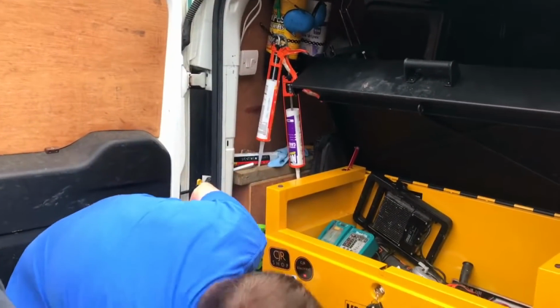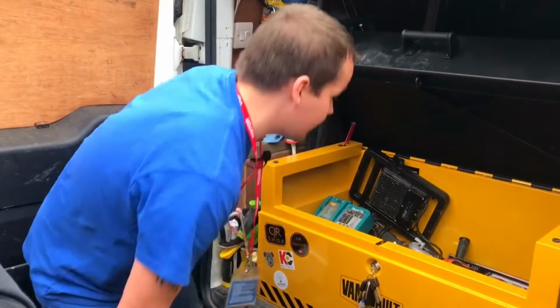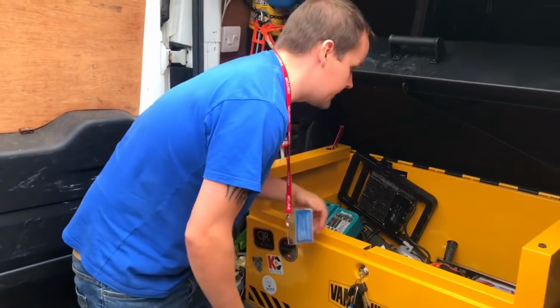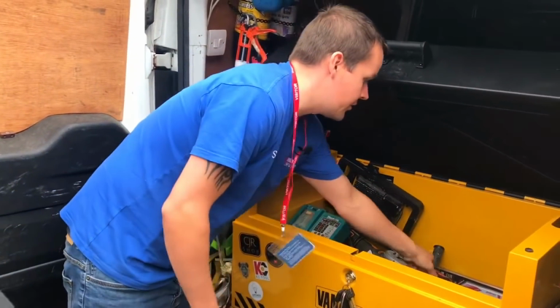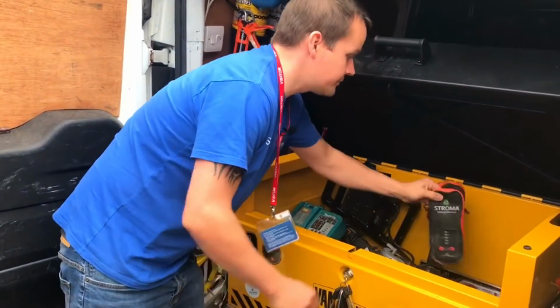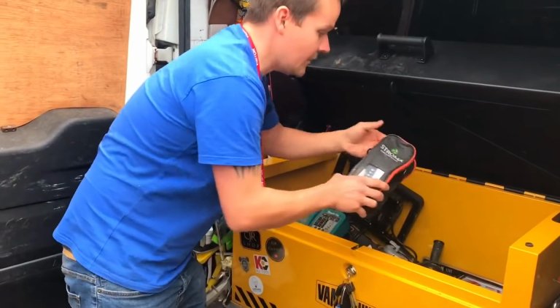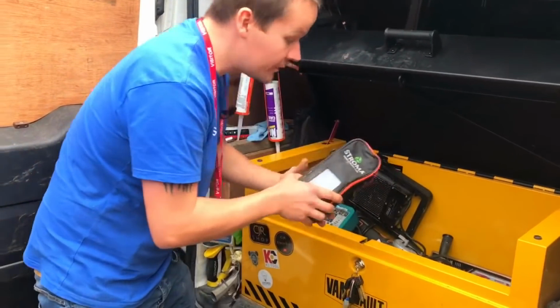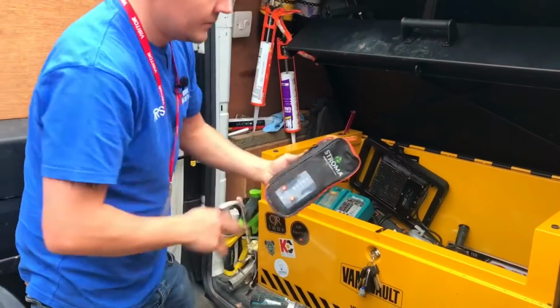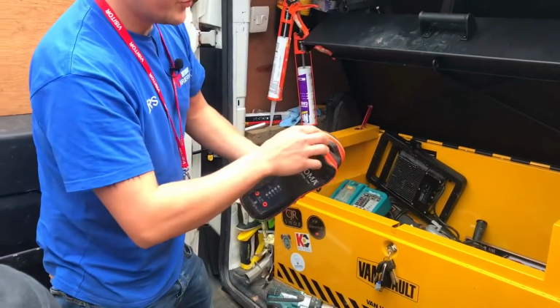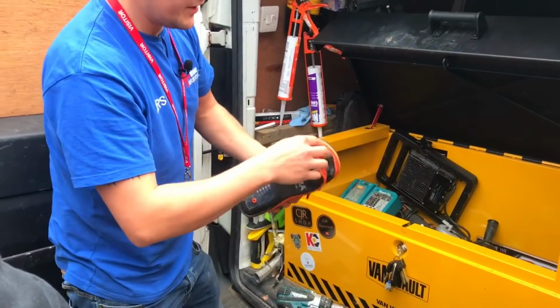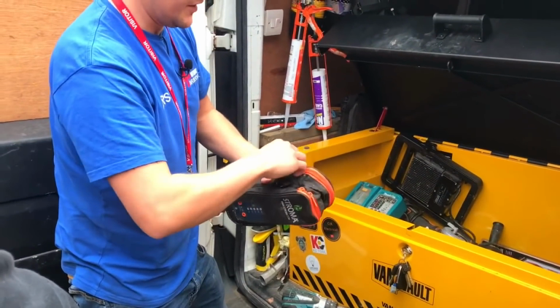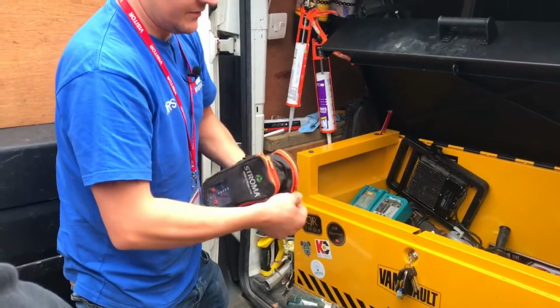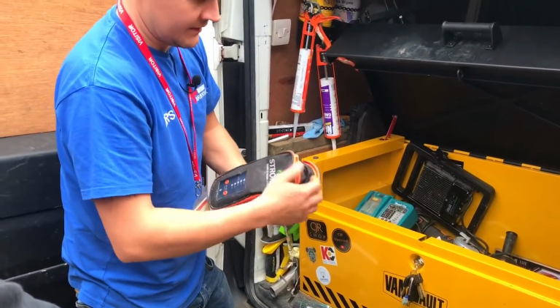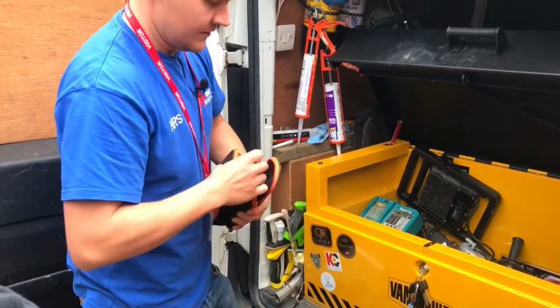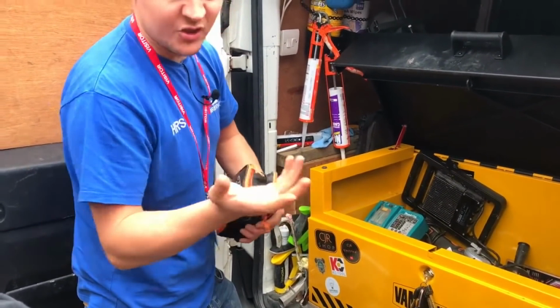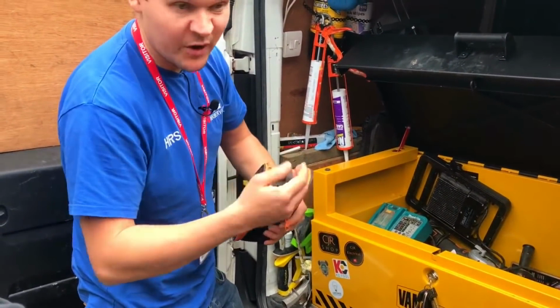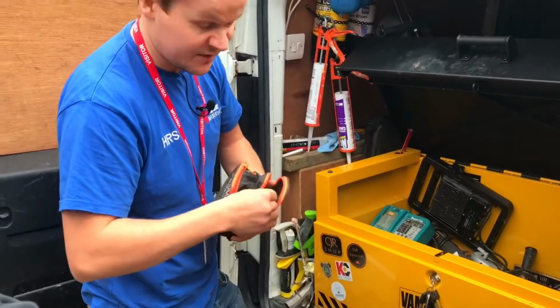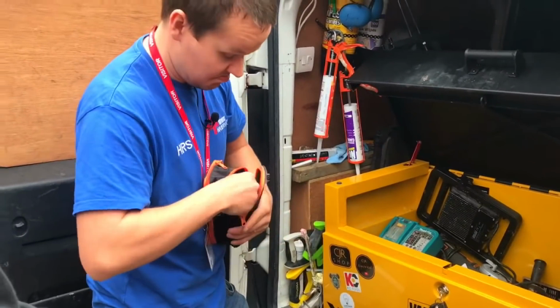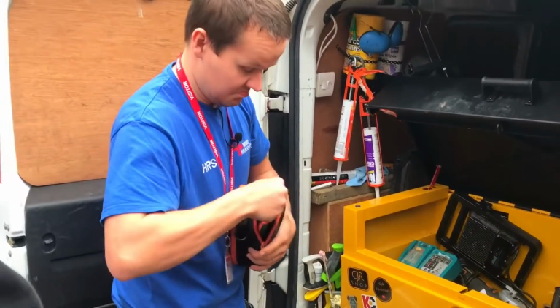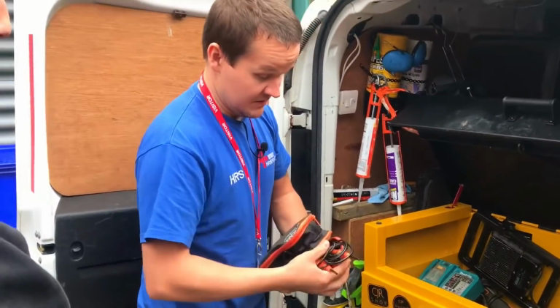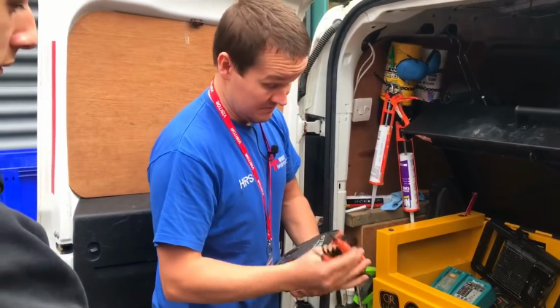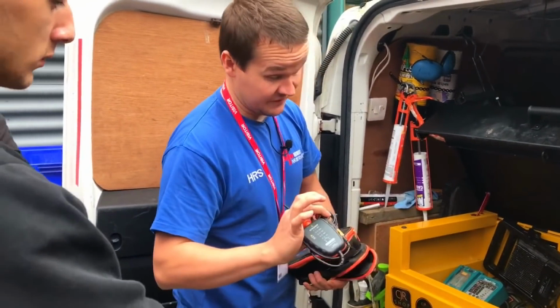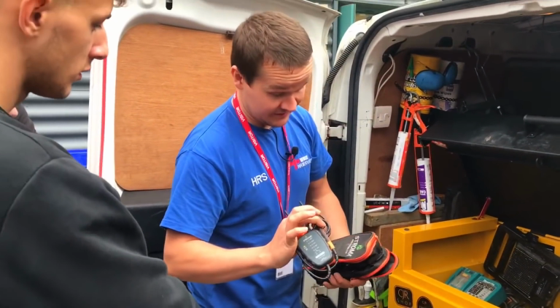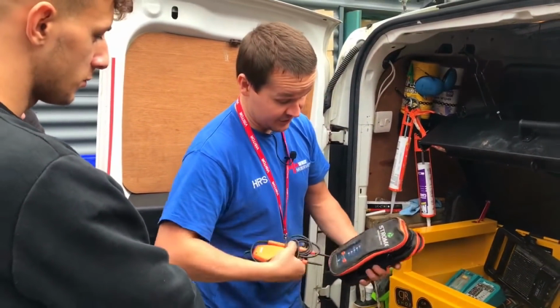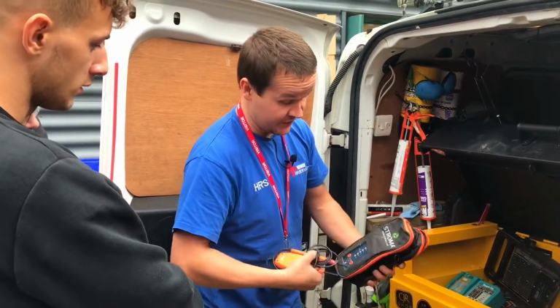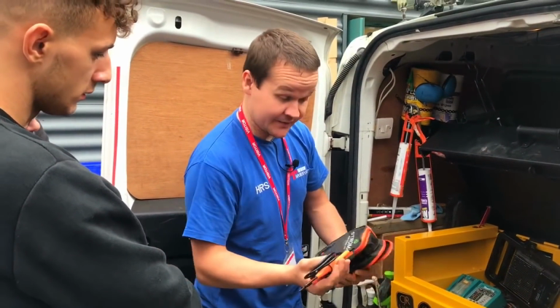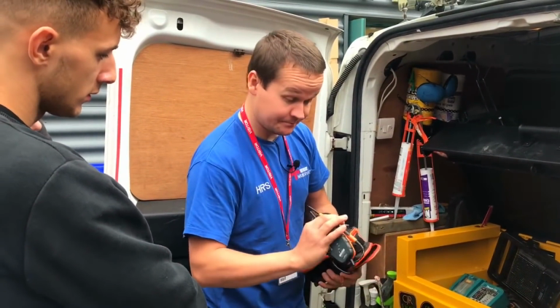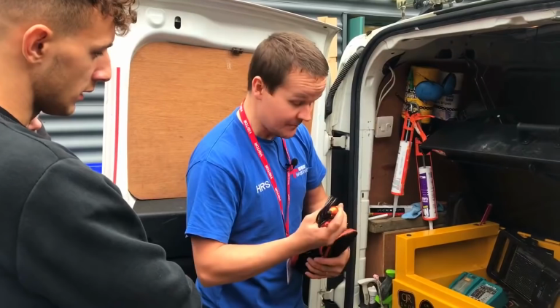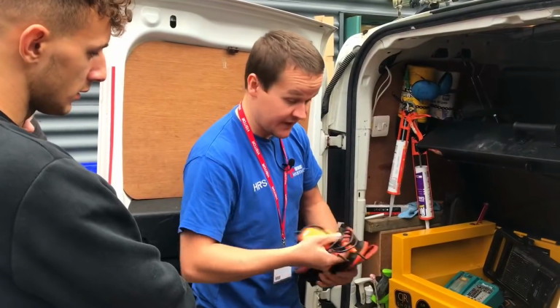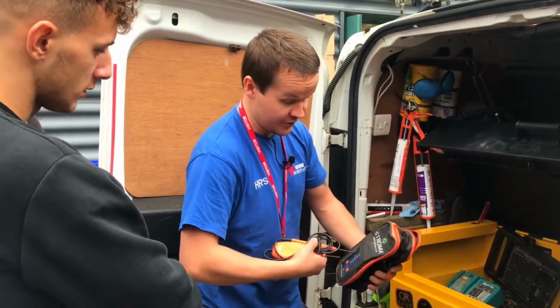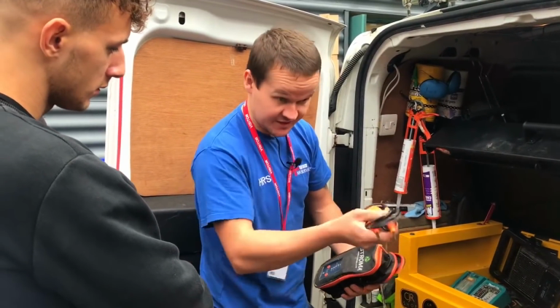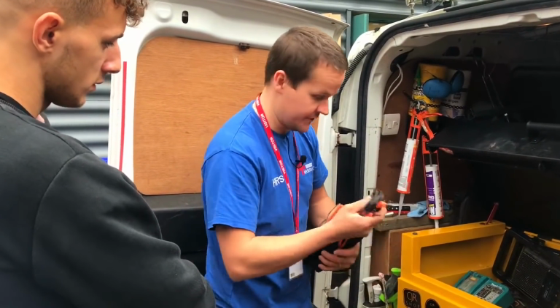We've got a proven unit covered in dust — it's just a Stromer one, means nothing. So that's your proven unit. Prove dead, prove your tester, prove dead.